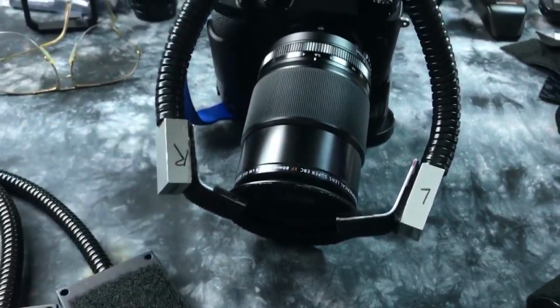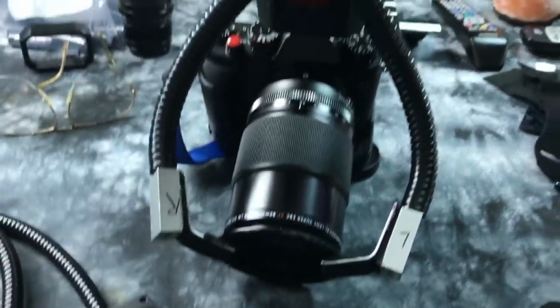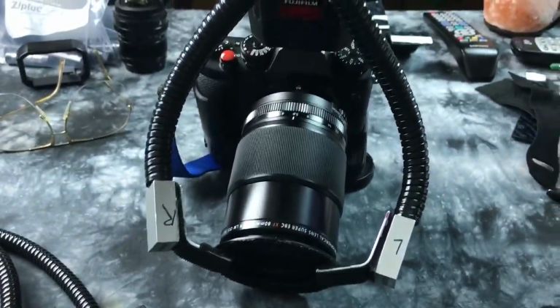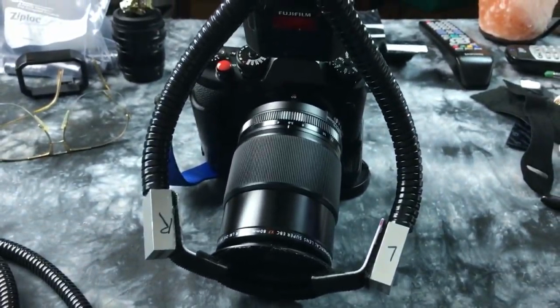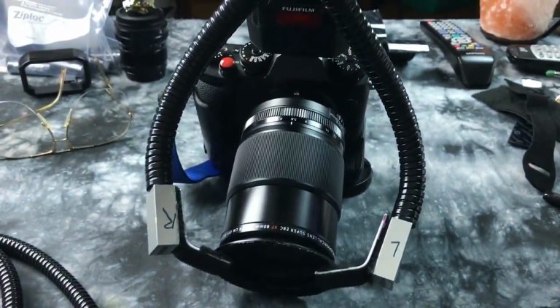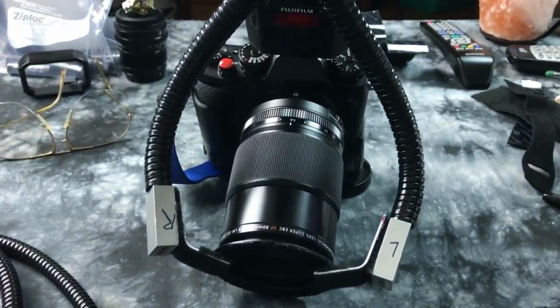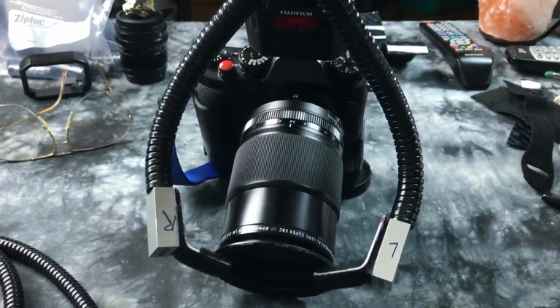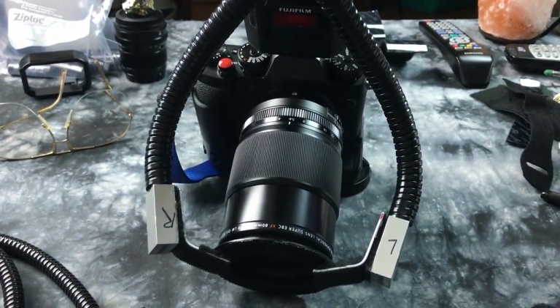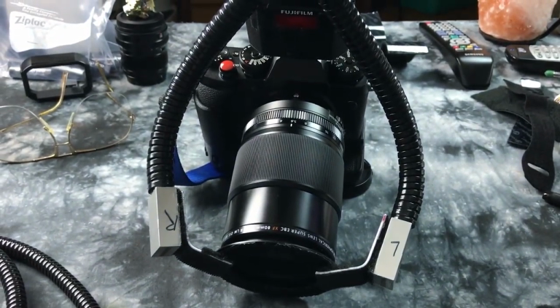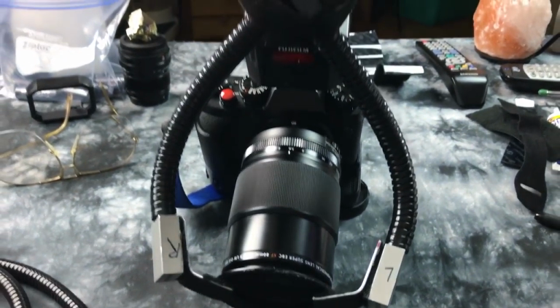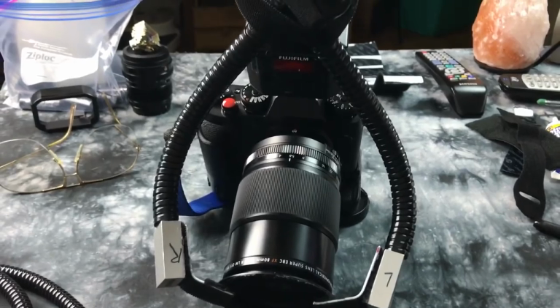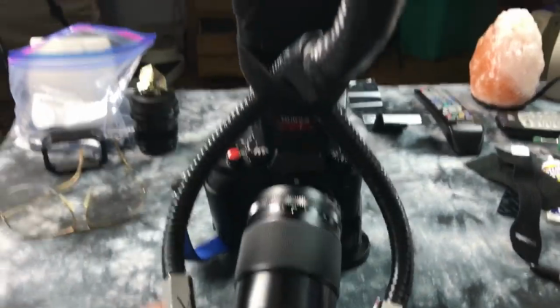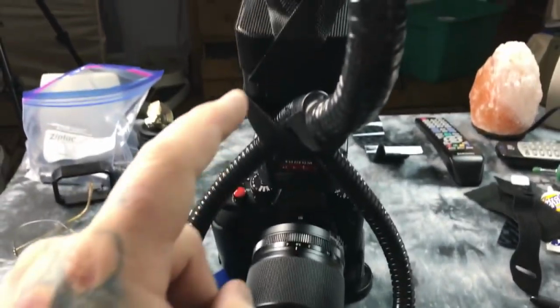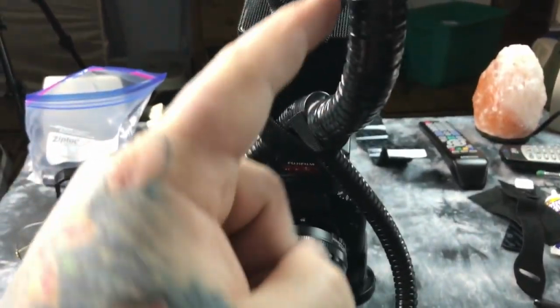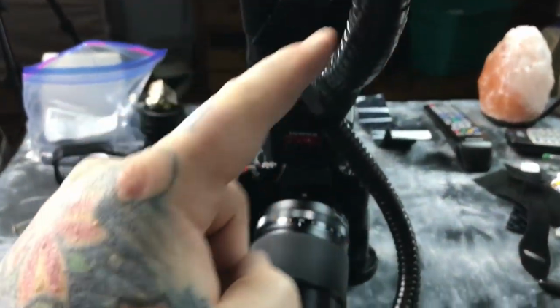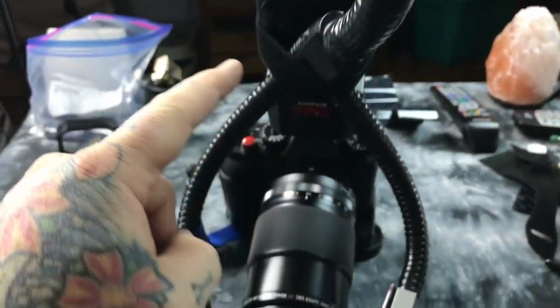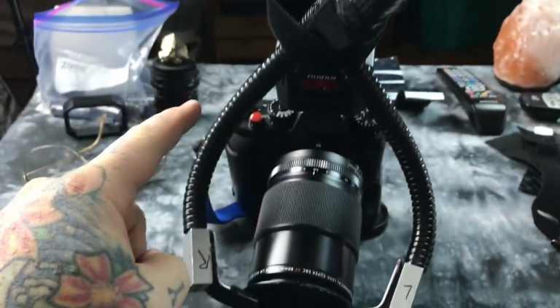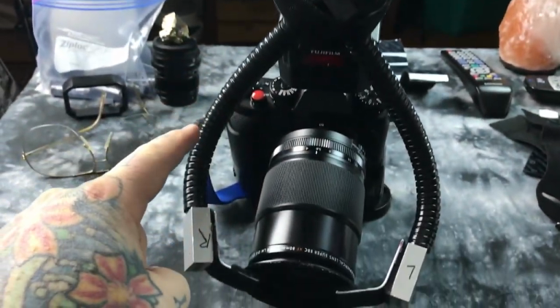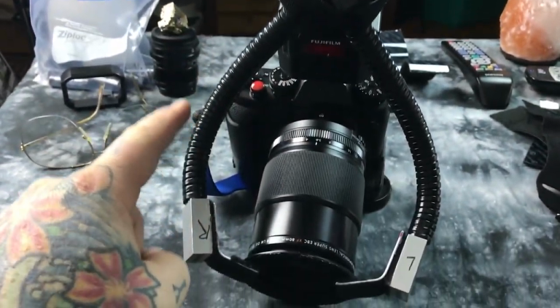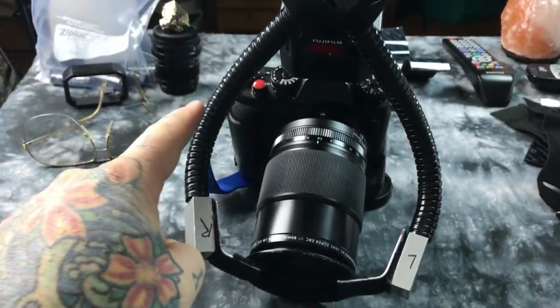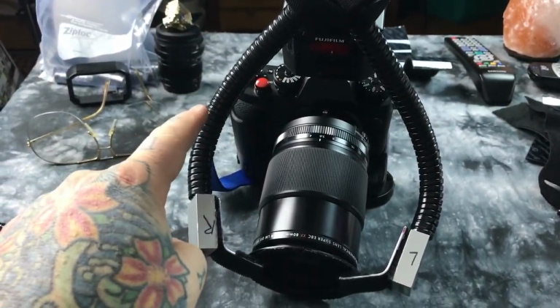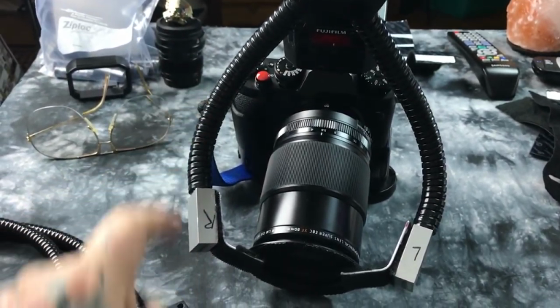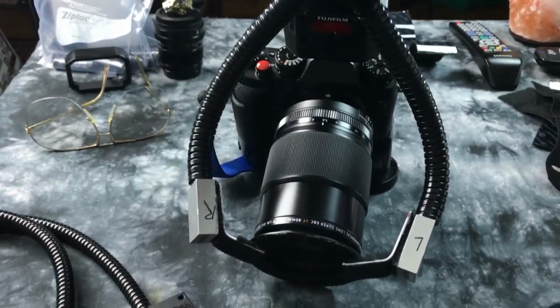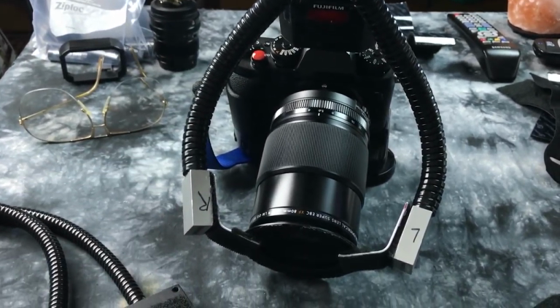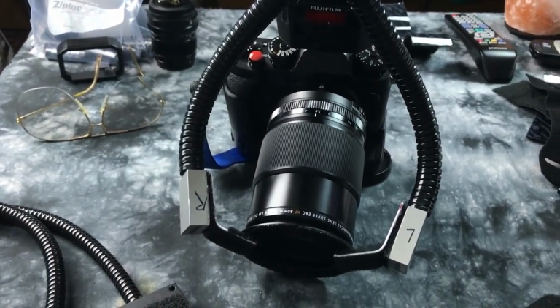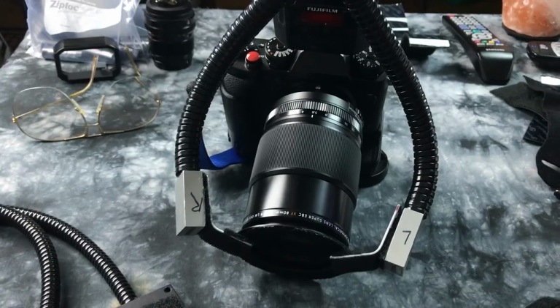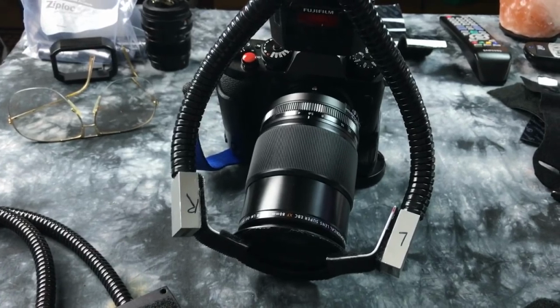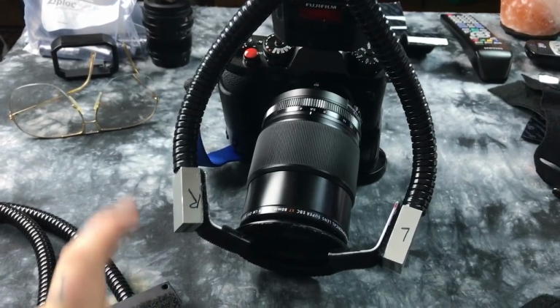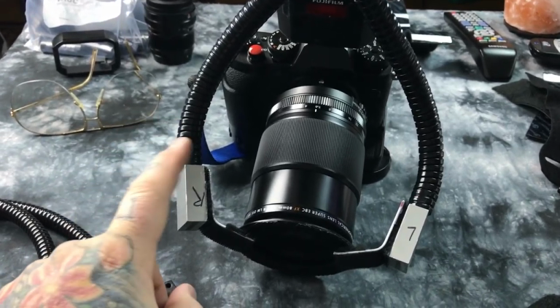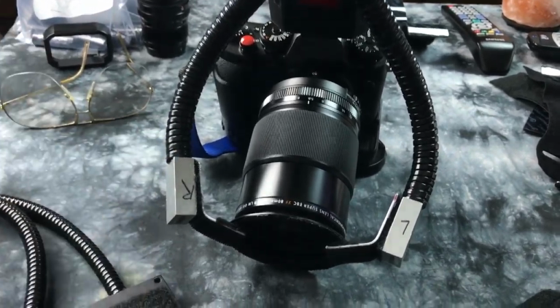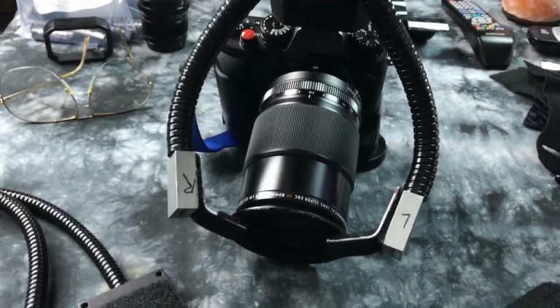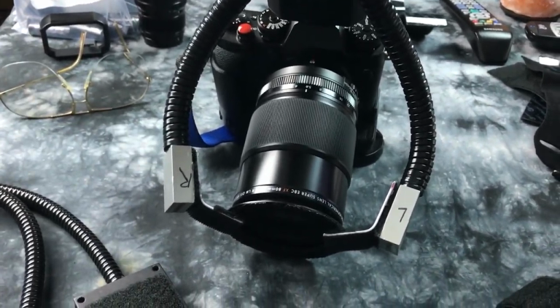This whole thing actually disassembles in less than 60 seconds. This bifurcated piece is made in Switzerland. I got this off of eBay for $30 — there's a bunch of them on there.